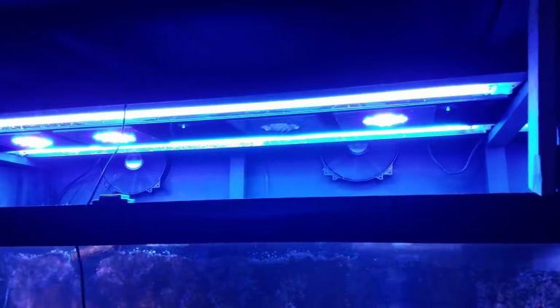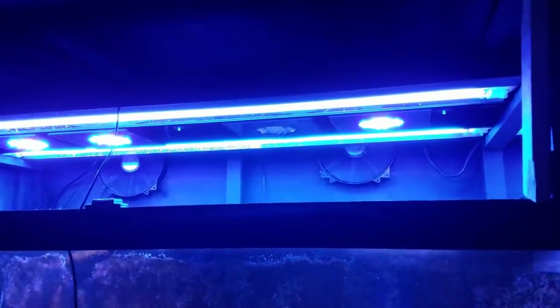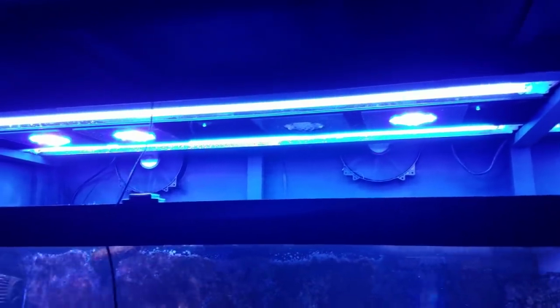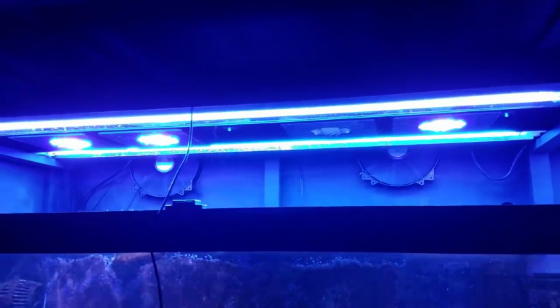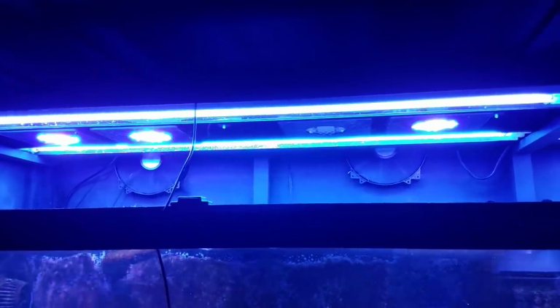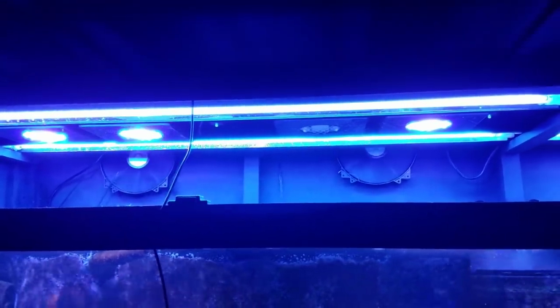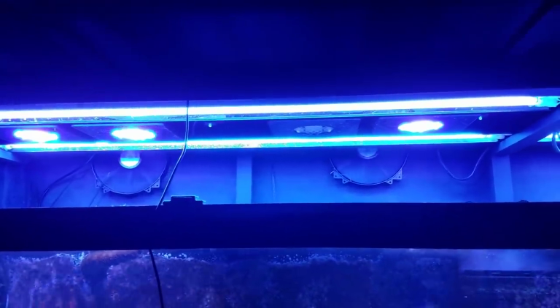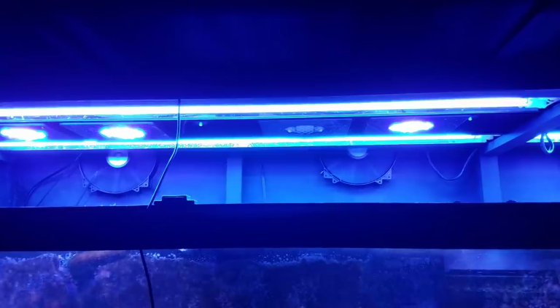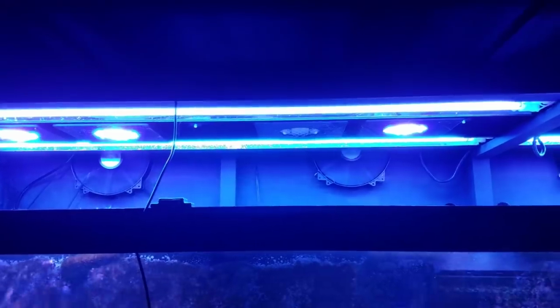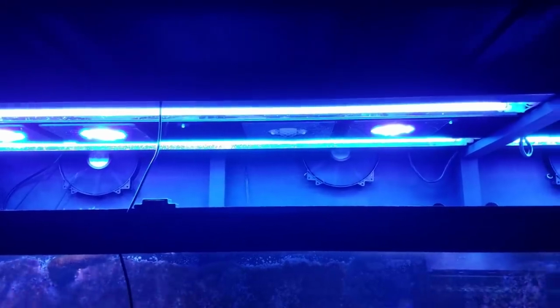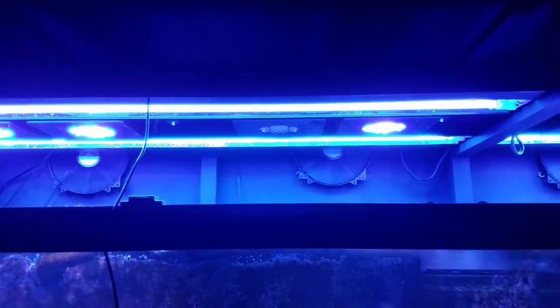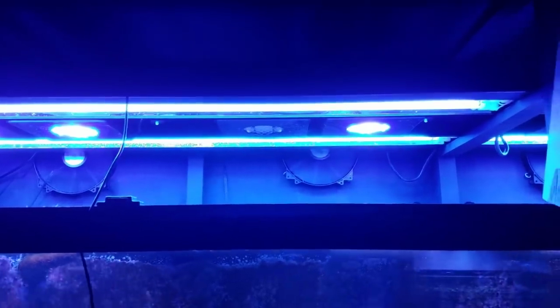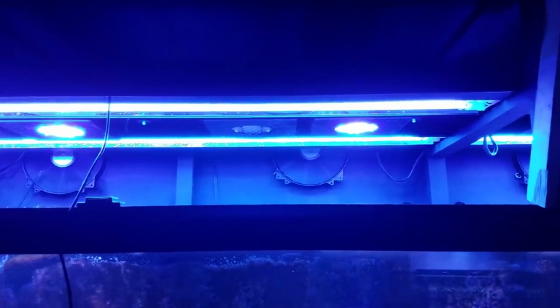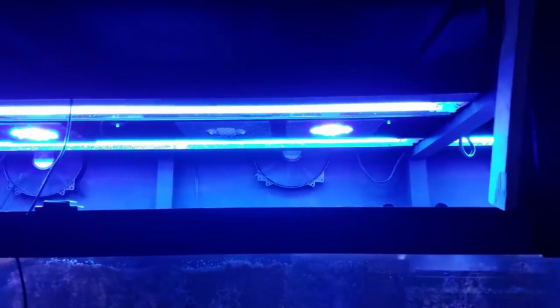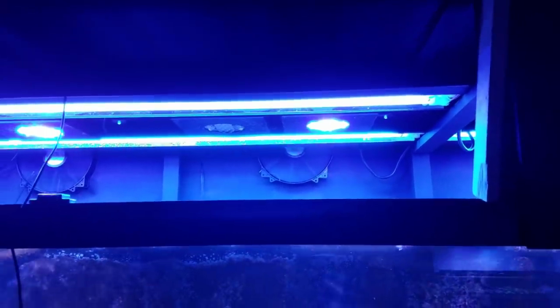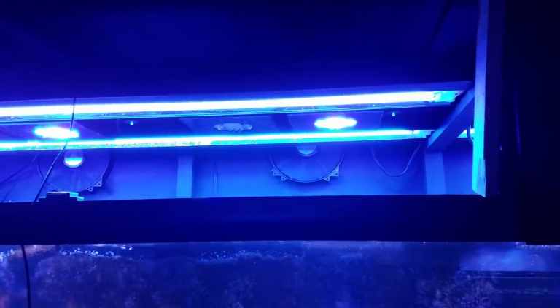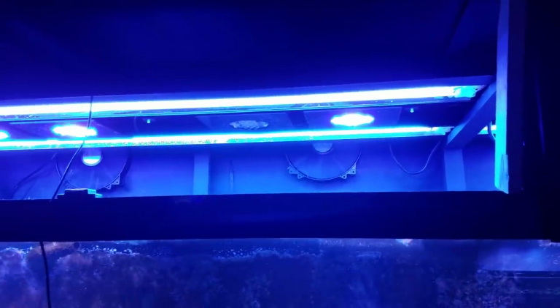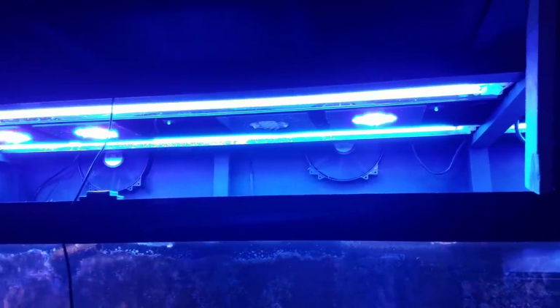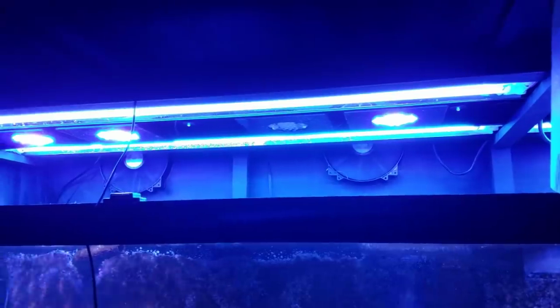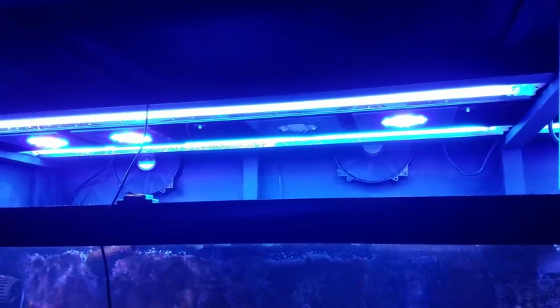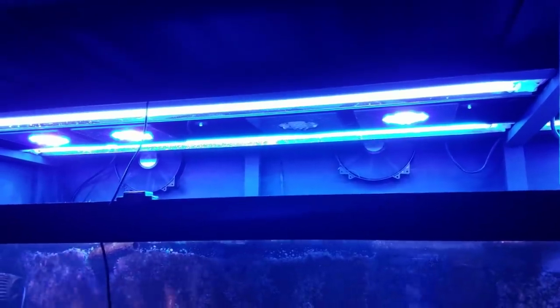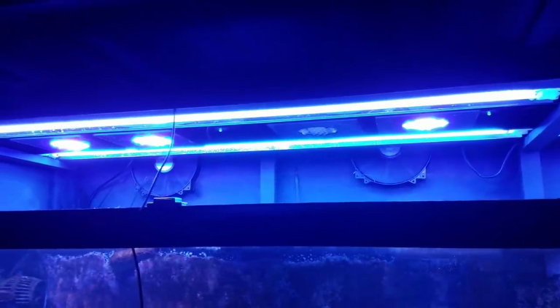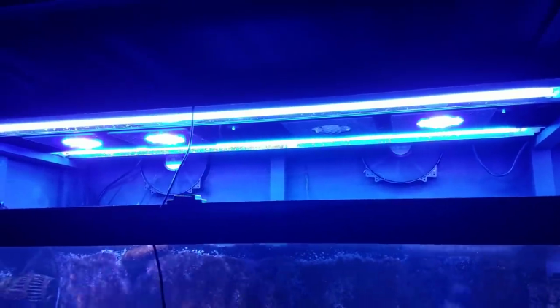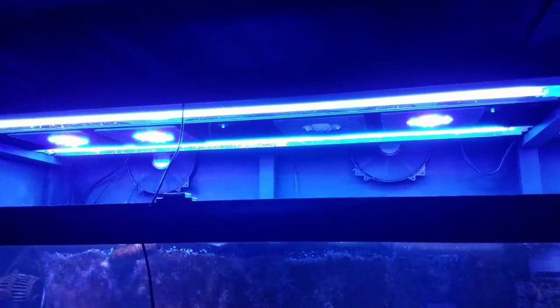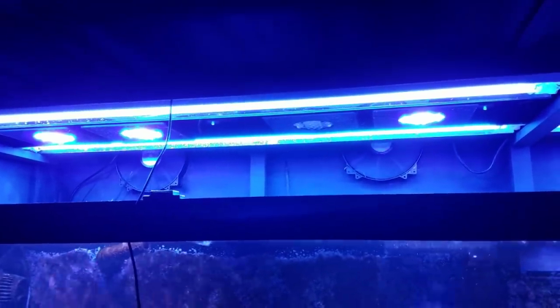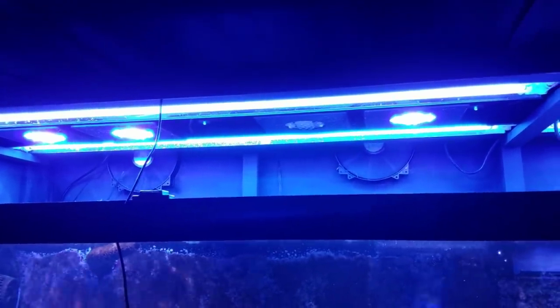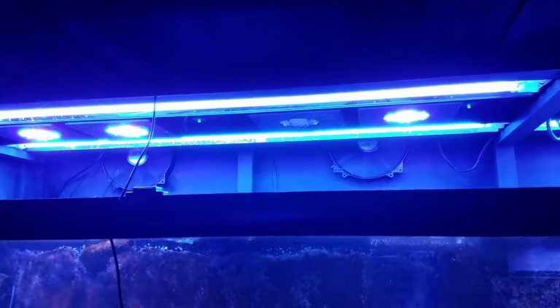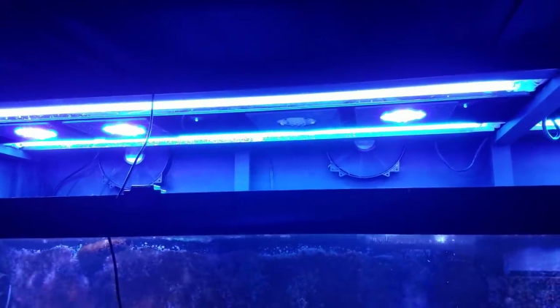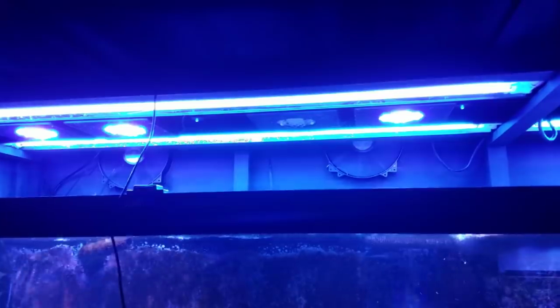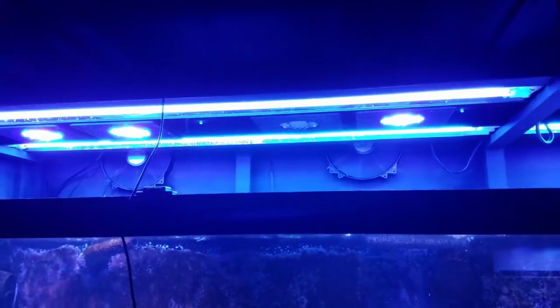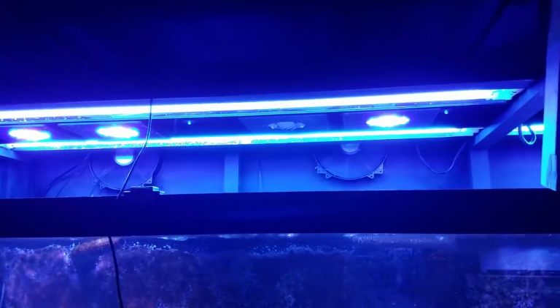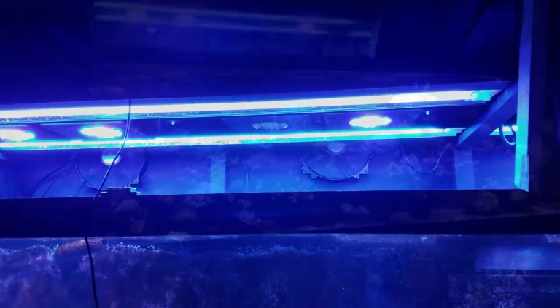It looks like this XR15 is shot for whatever reason. We're going to go ahead and contact them after we get done with the video. But first let me get over and try to reconnect it with the WXM, and I'll give you guys an update before we end the video.